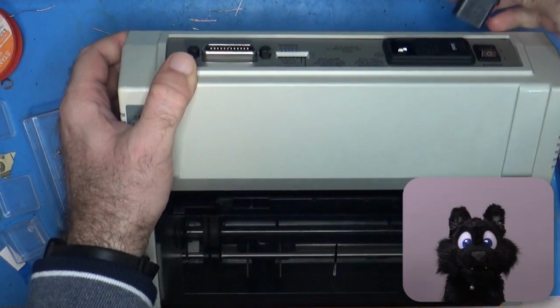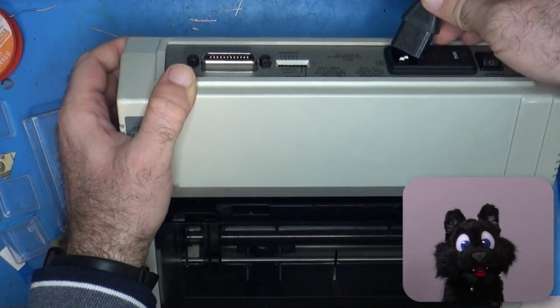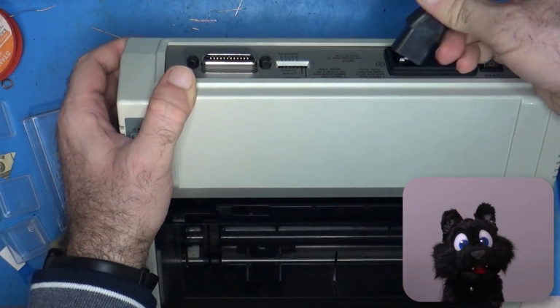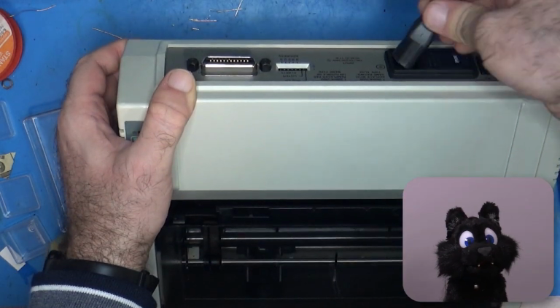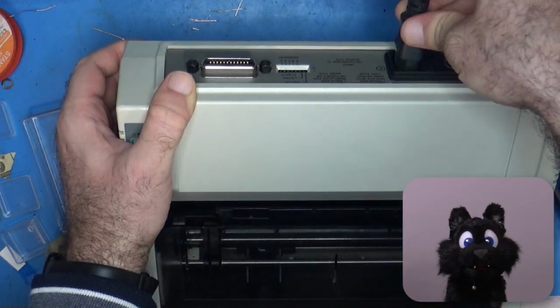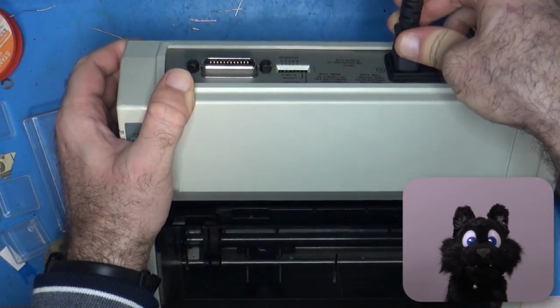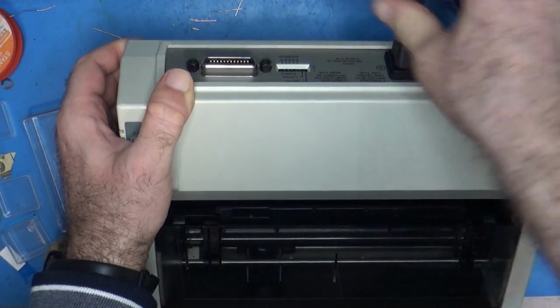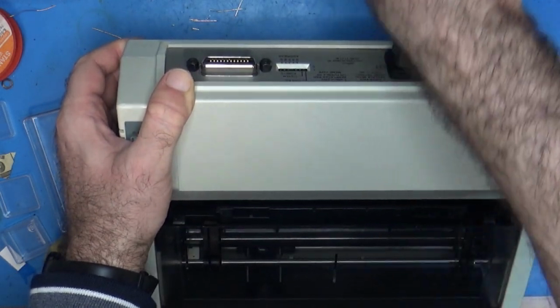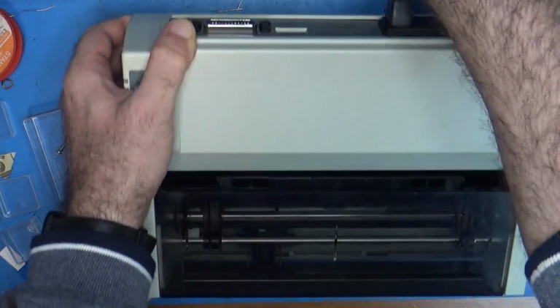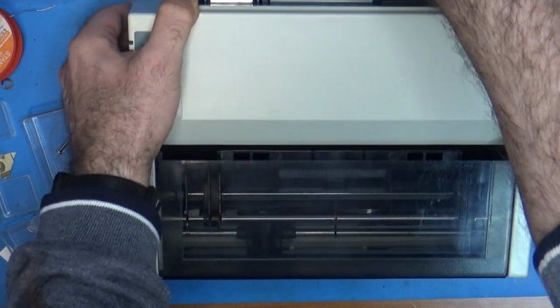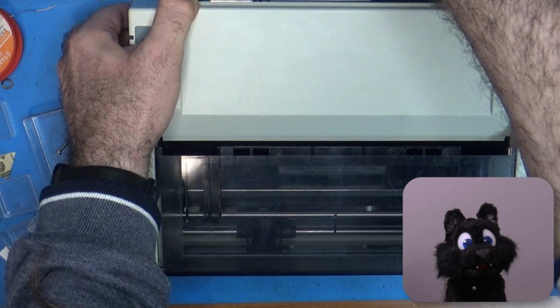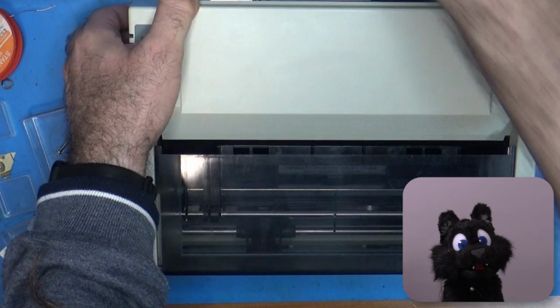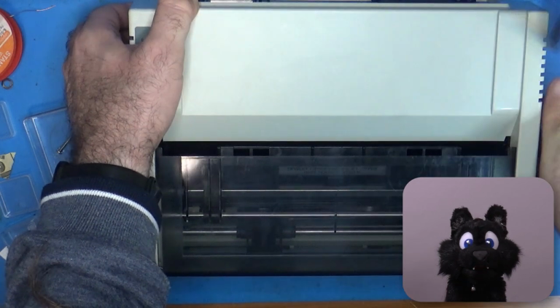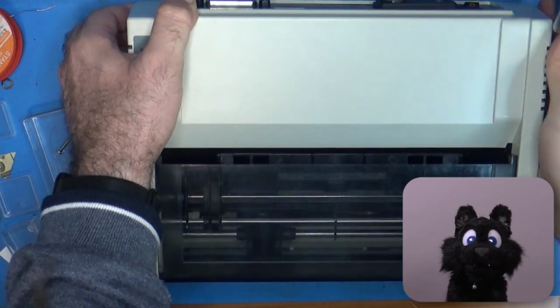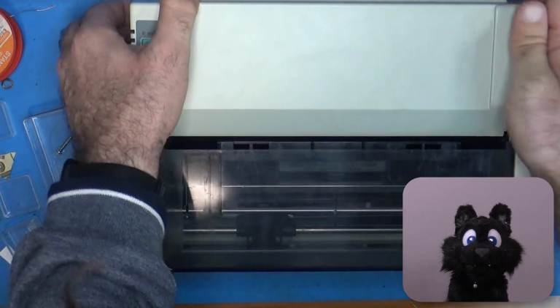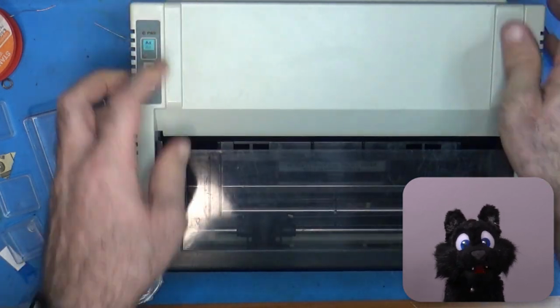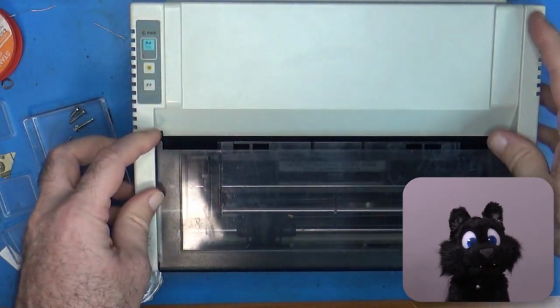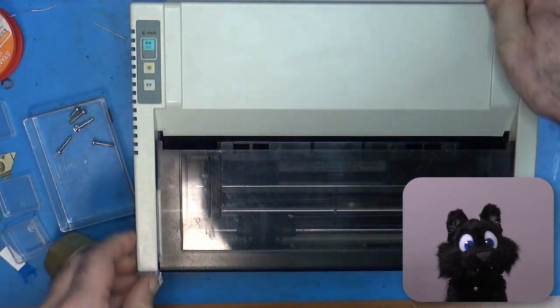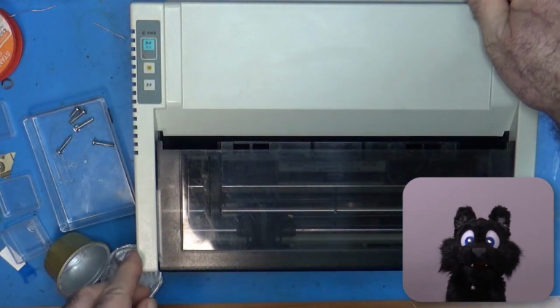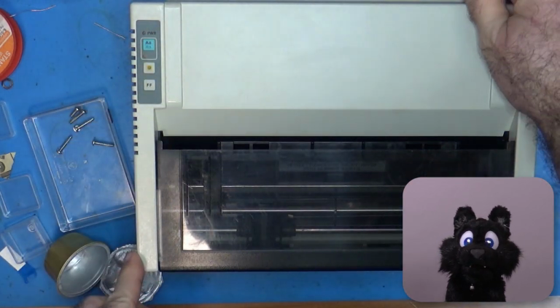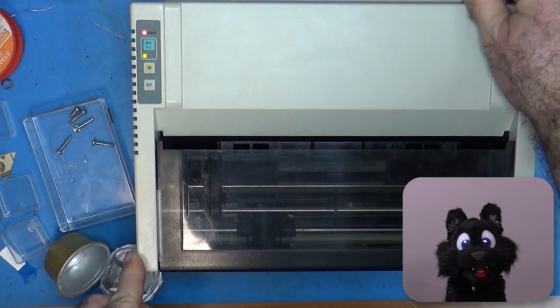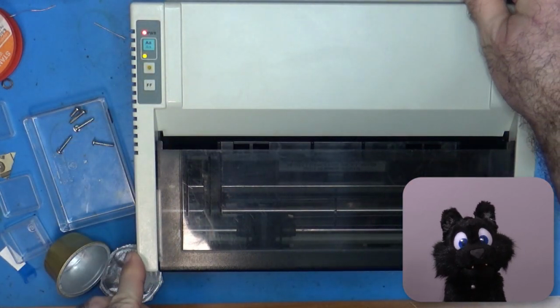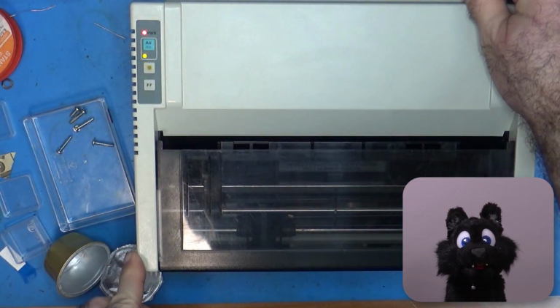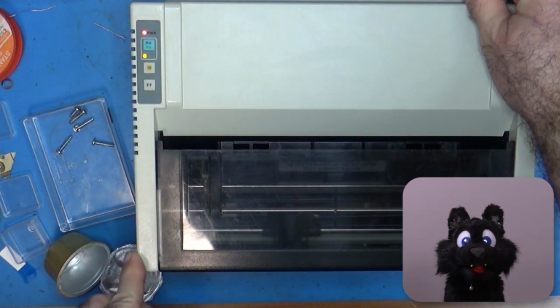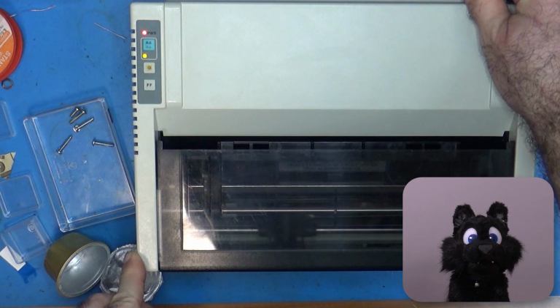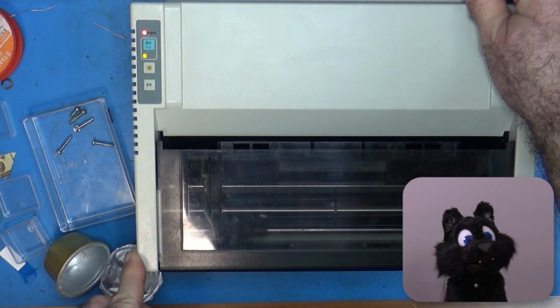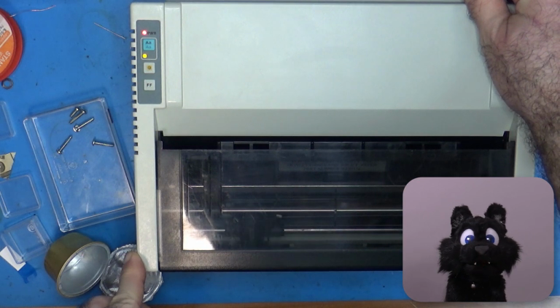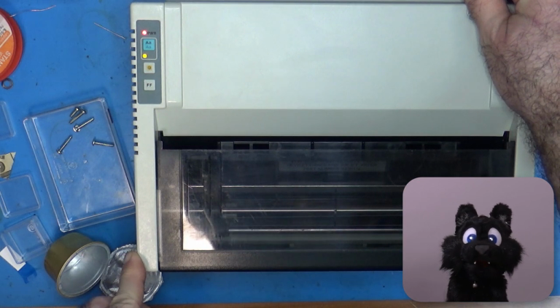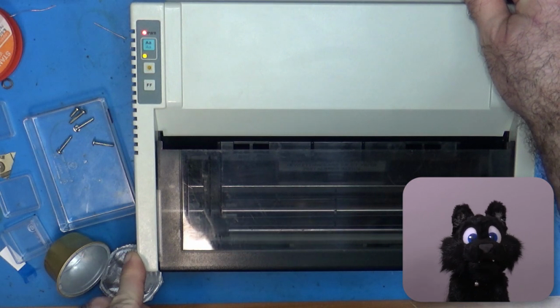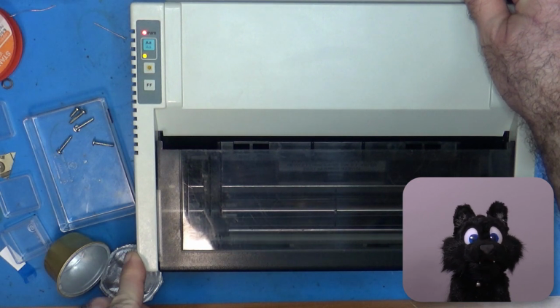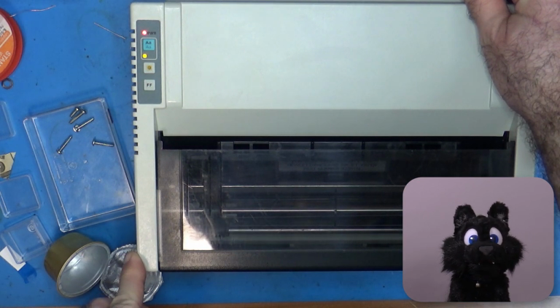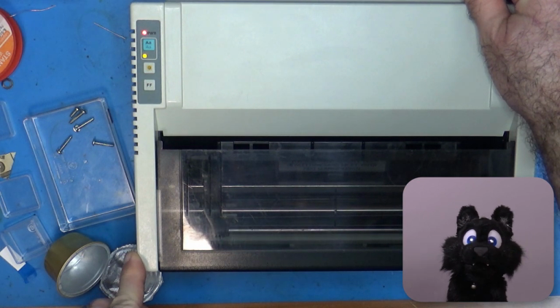I plugged in the mains cable and turned on the printer. Looks good — the head moves around a bit and an LED lights up.